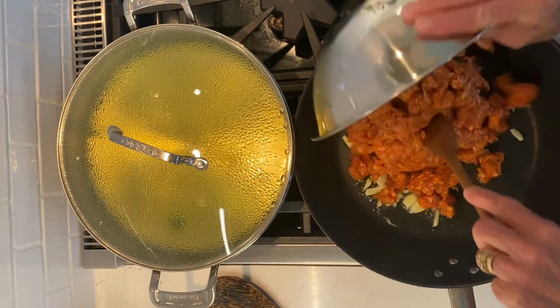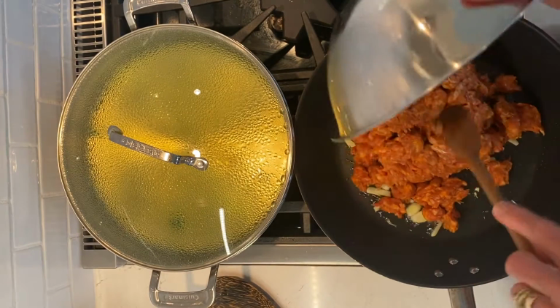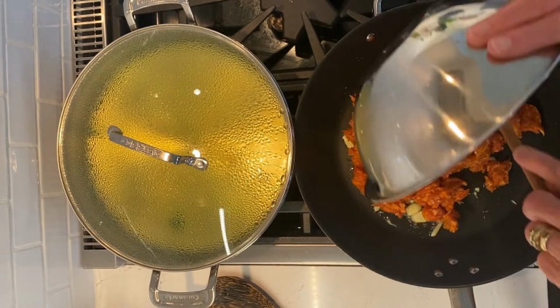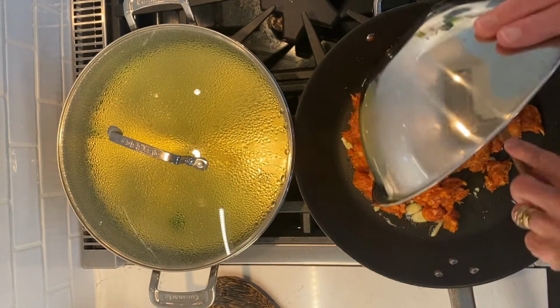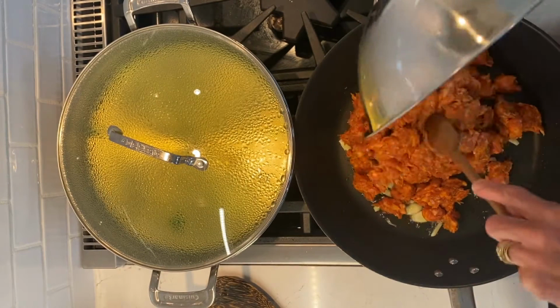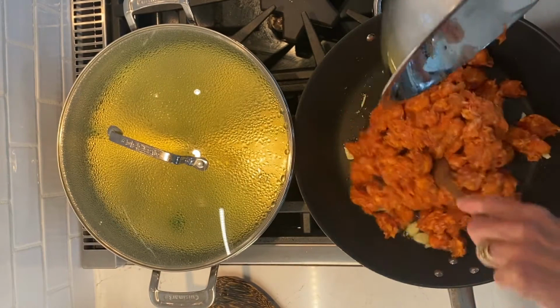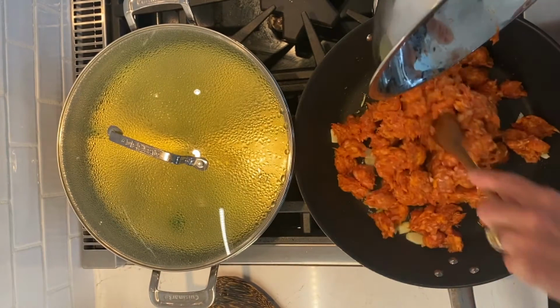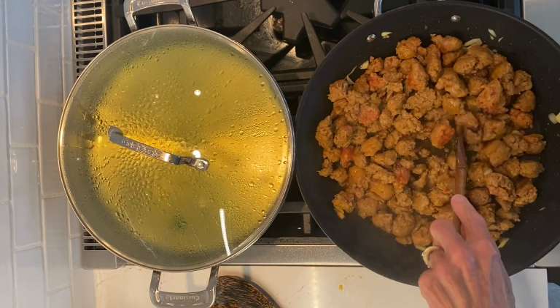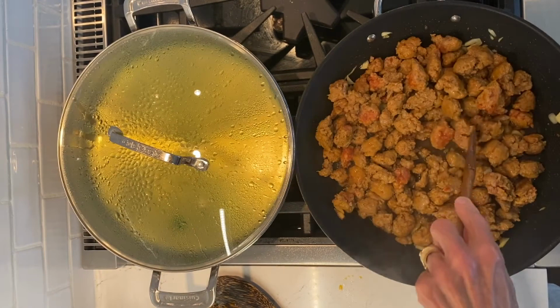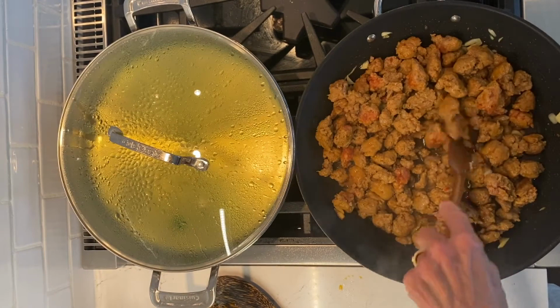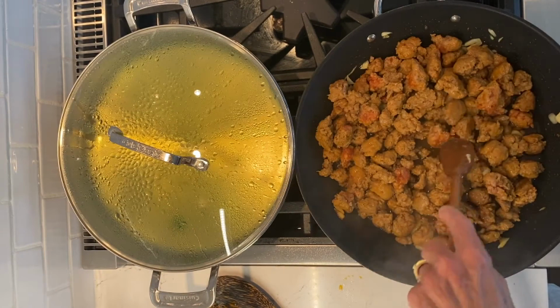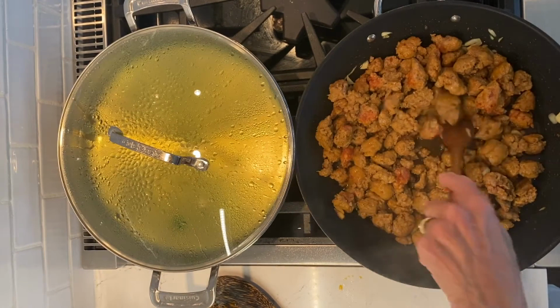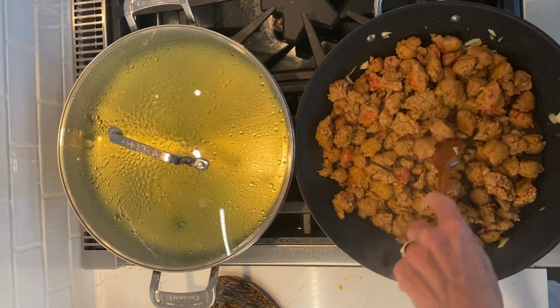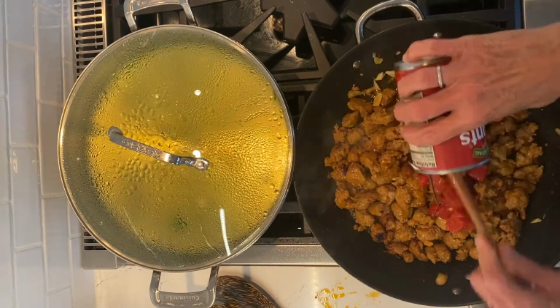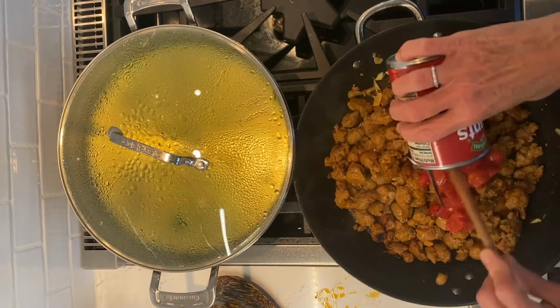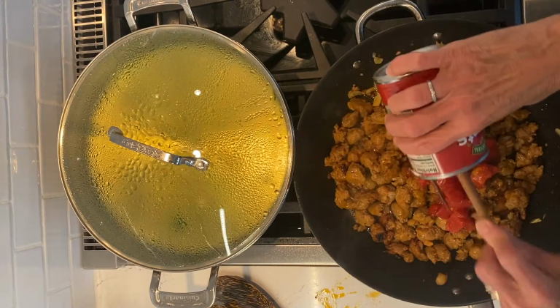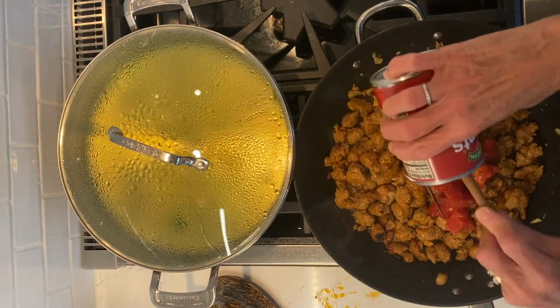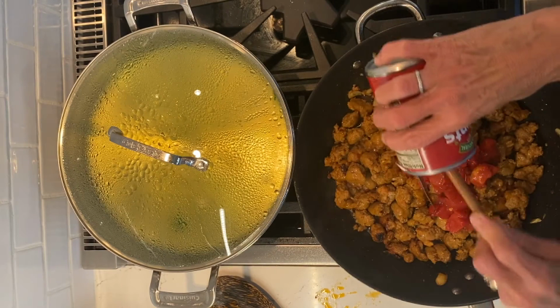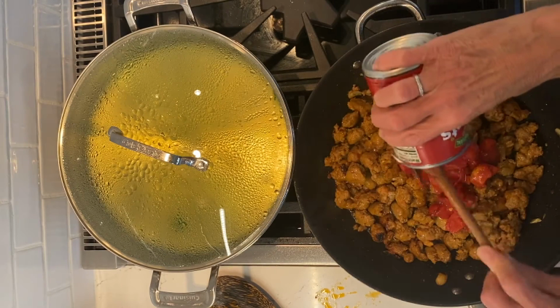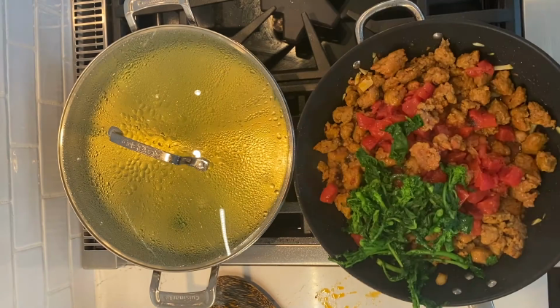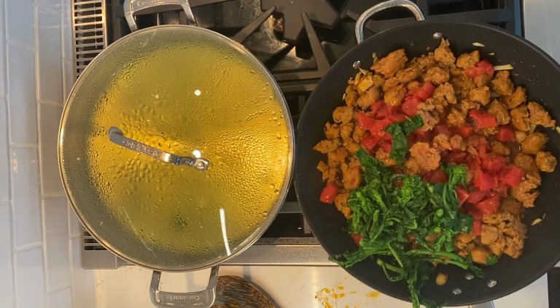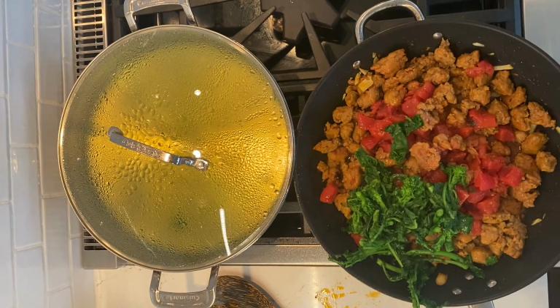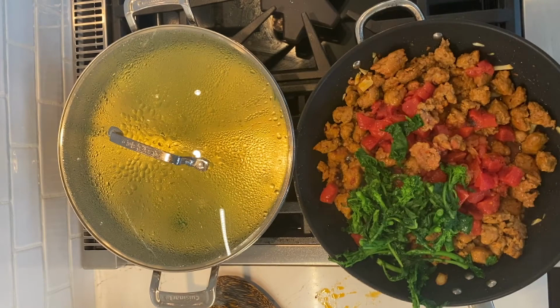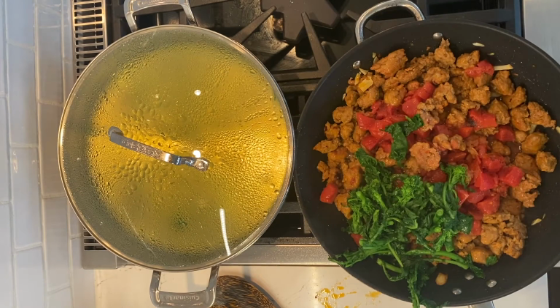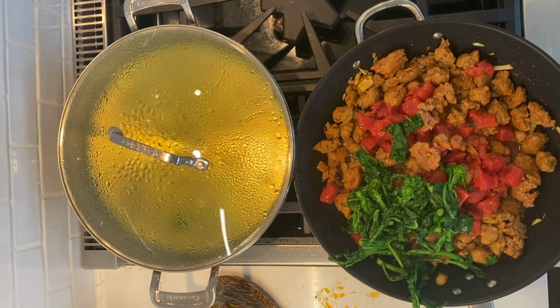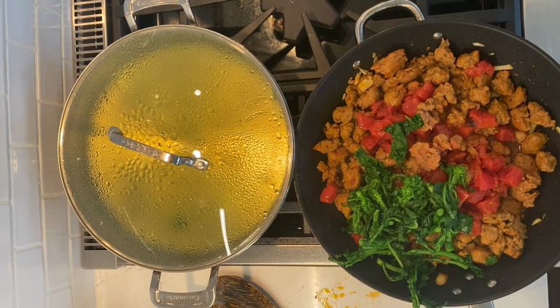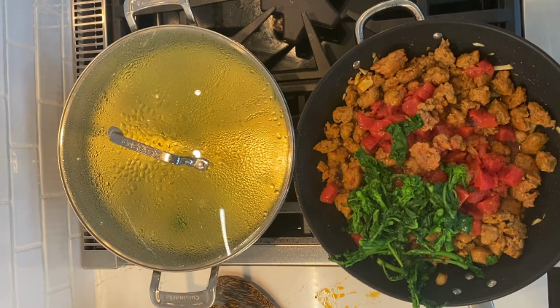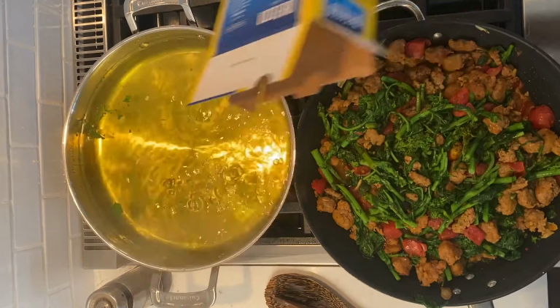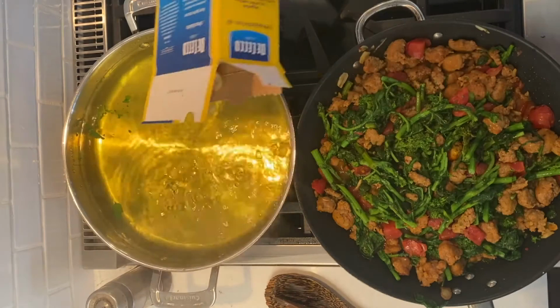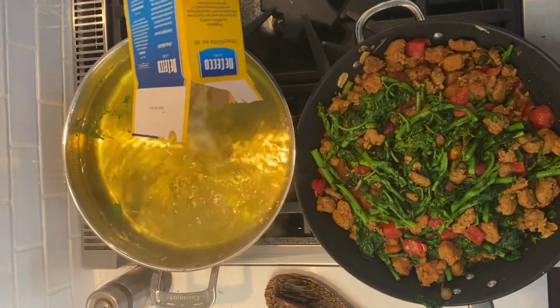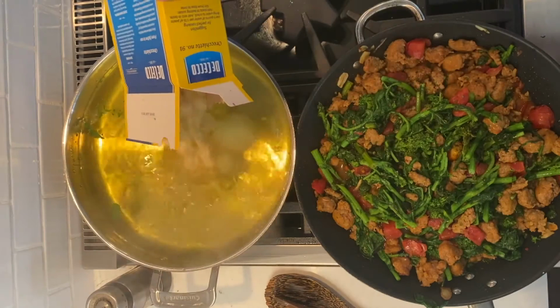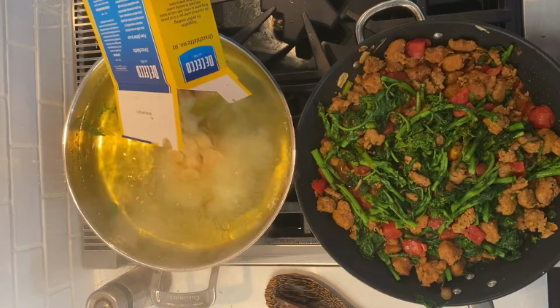Cook that sausage for about eight minutes and then pour in the diced tomatoes. Return that blanched broccoli rabe and stir everything until the sausage is cooked through.